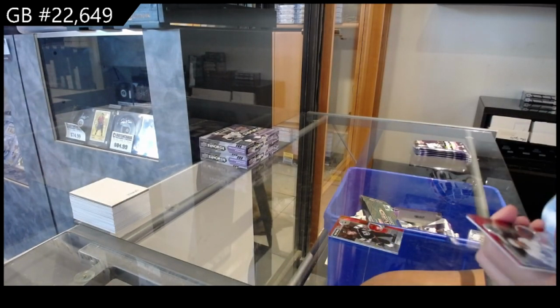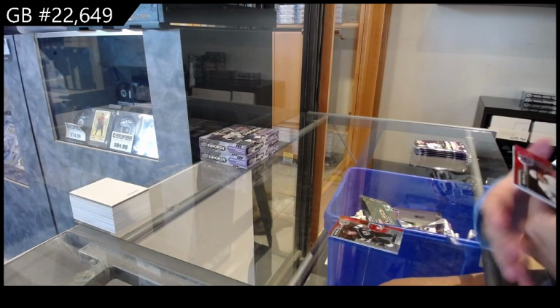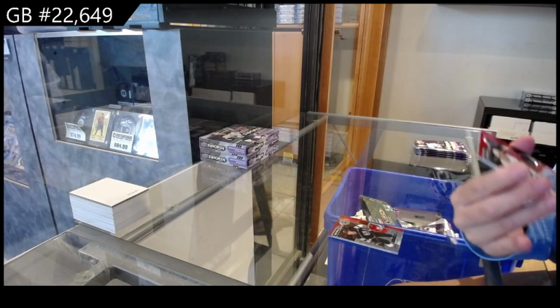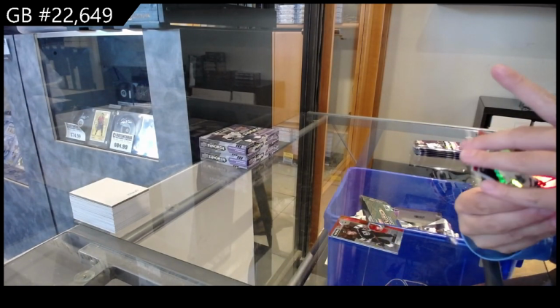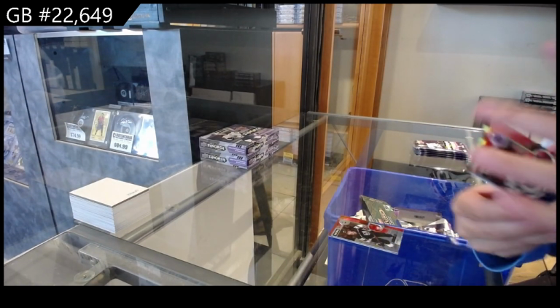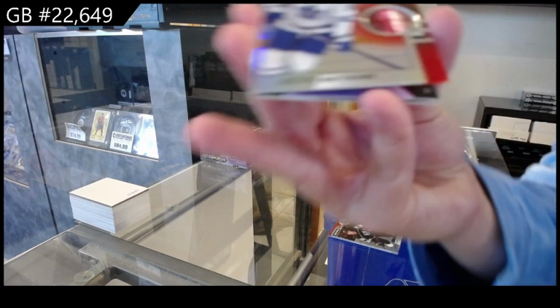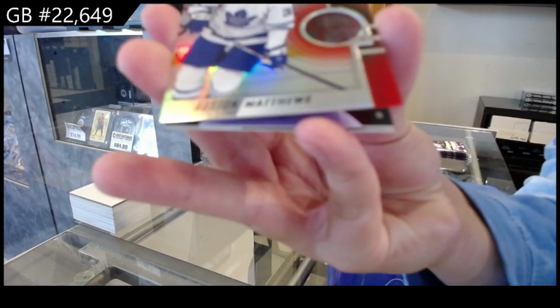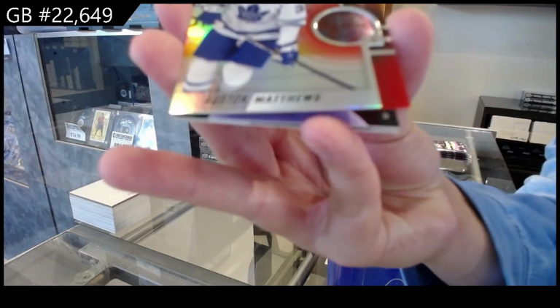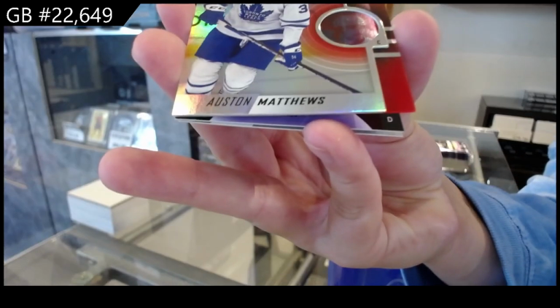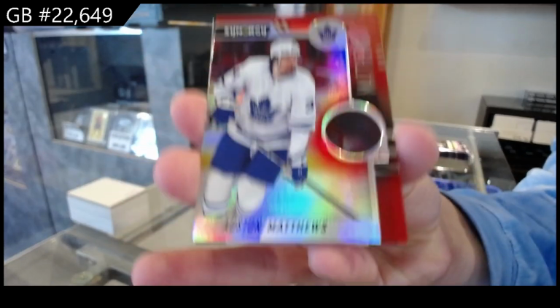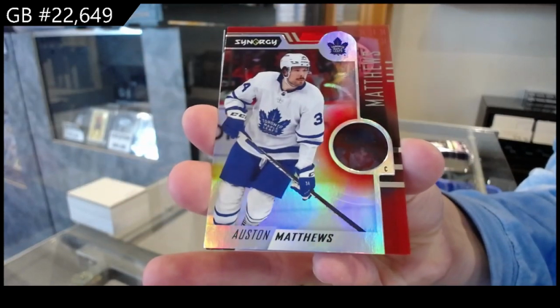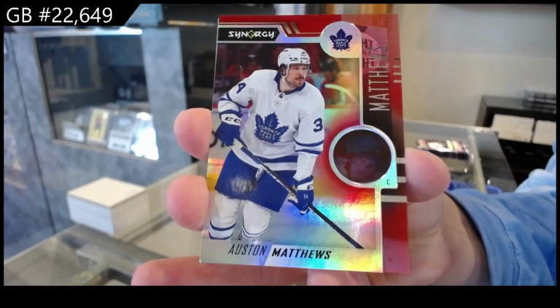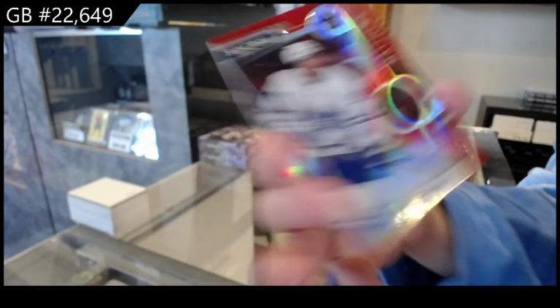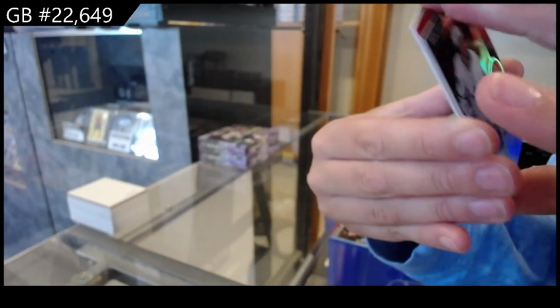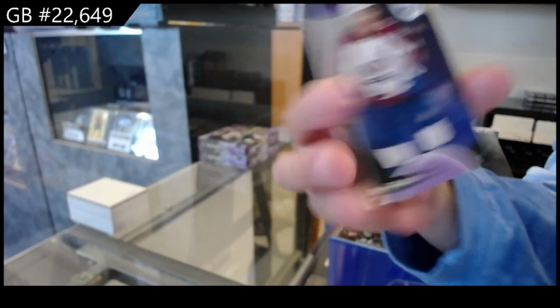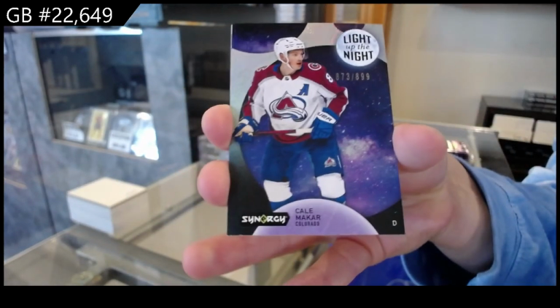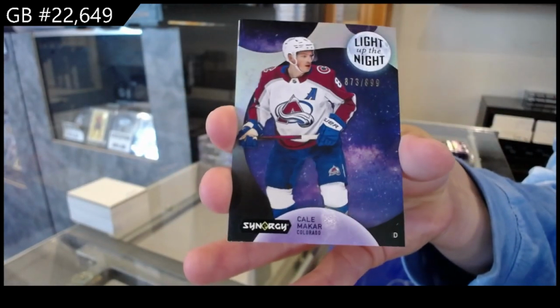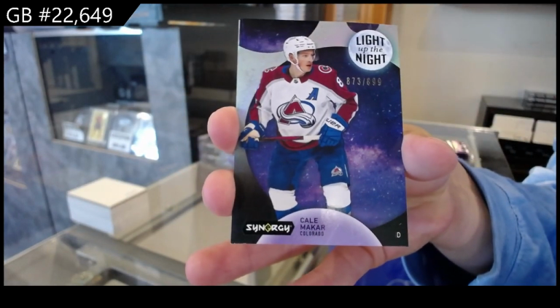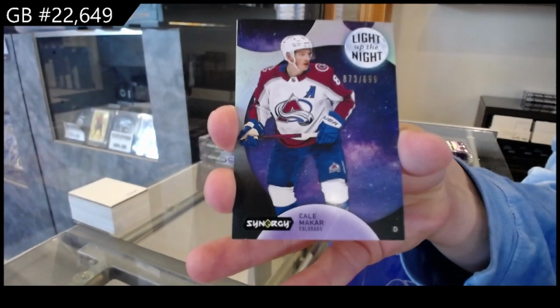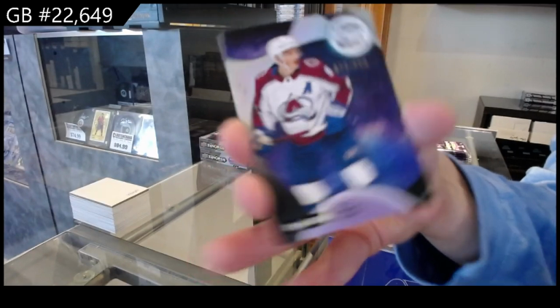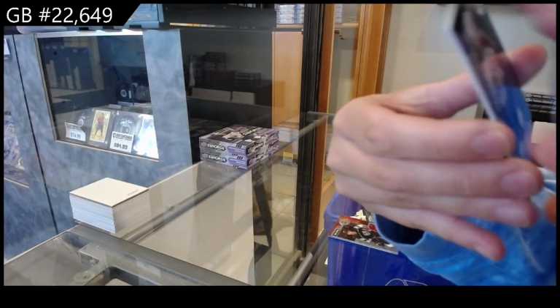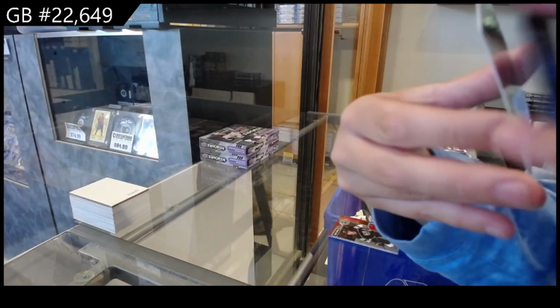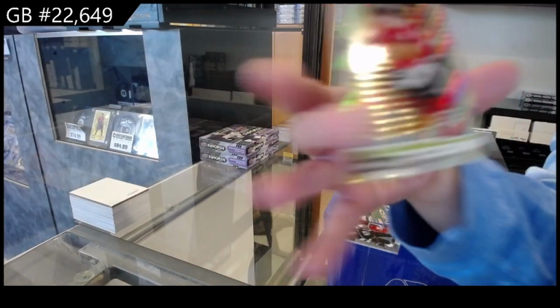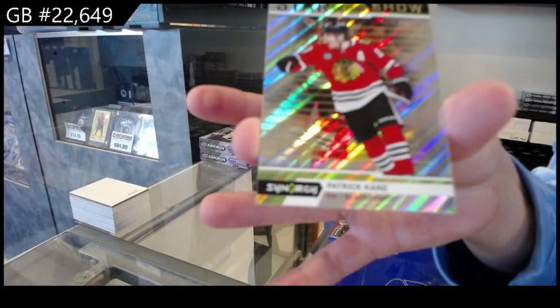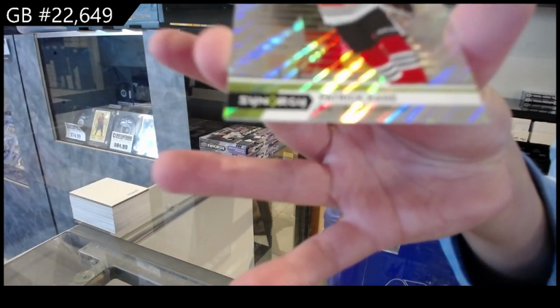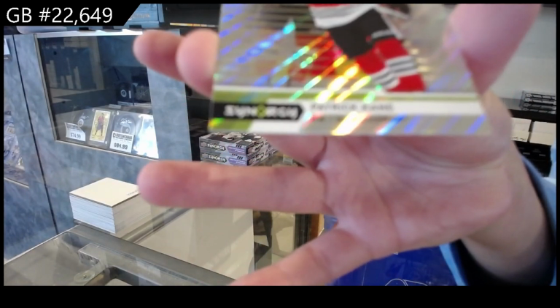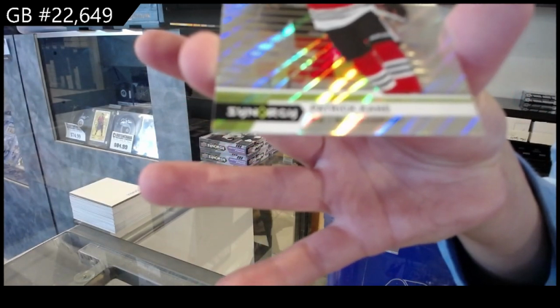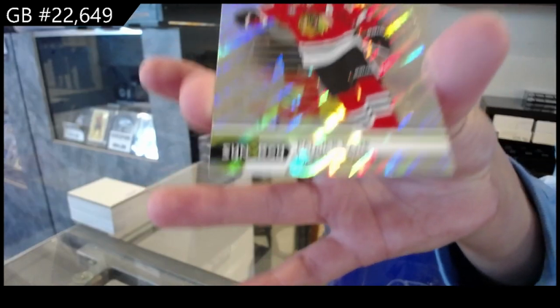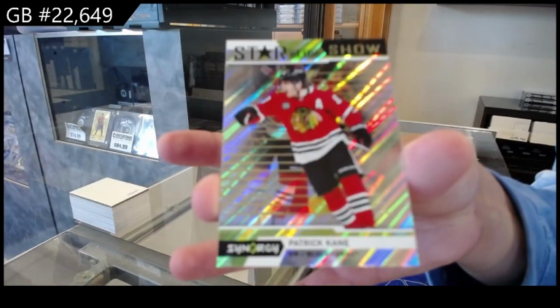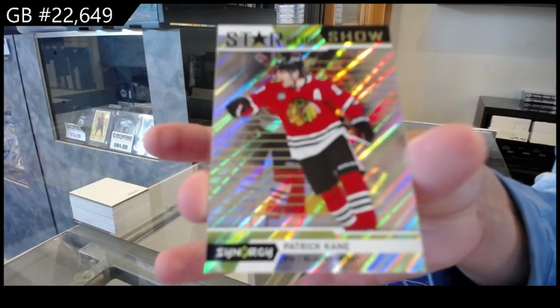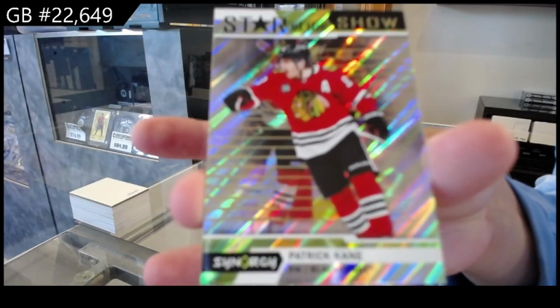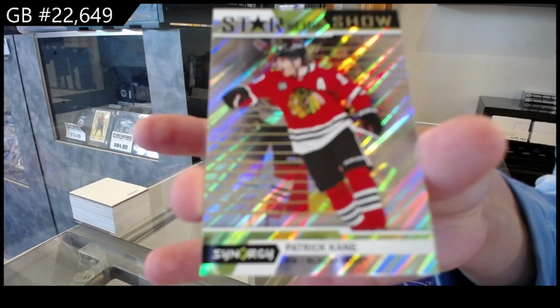We have a red for the Toronto Maple Leafs of Austin Matthews. We have a Light Up the Night of Cale Makar for Colorado. And a Star of the Show for Chicago of Patrick Kane.